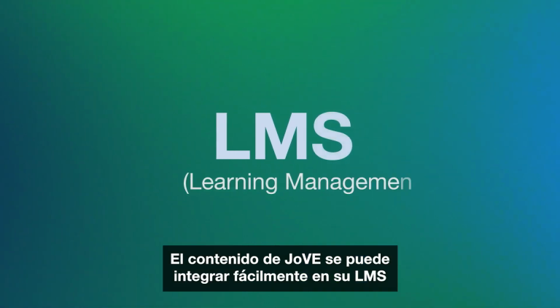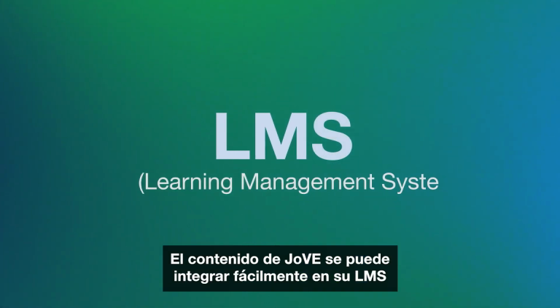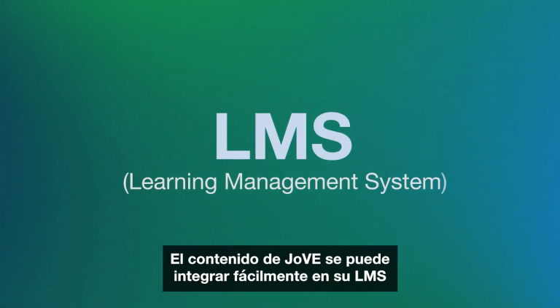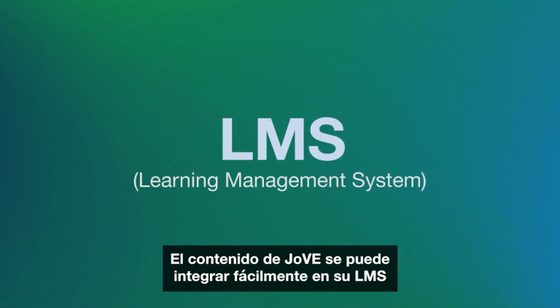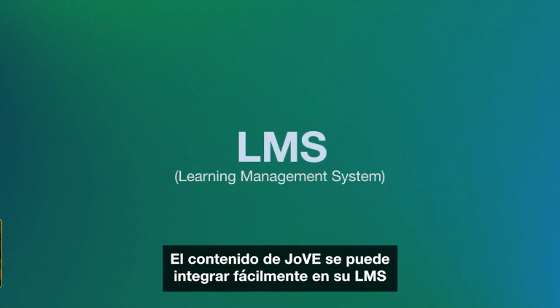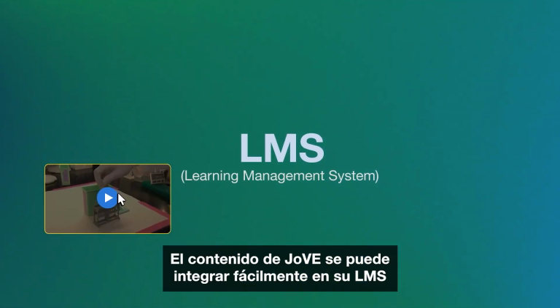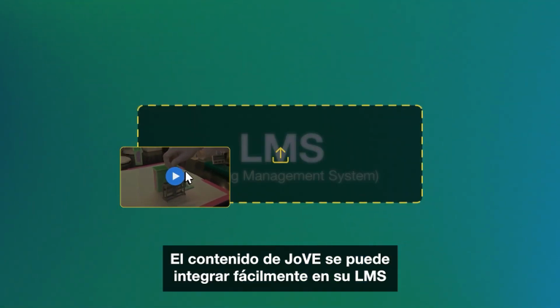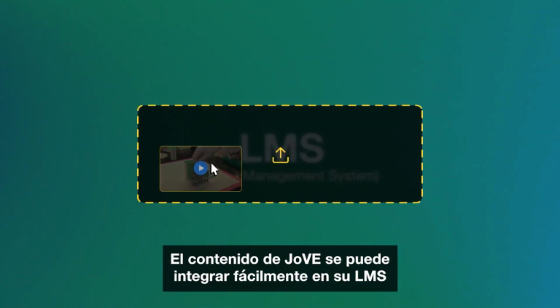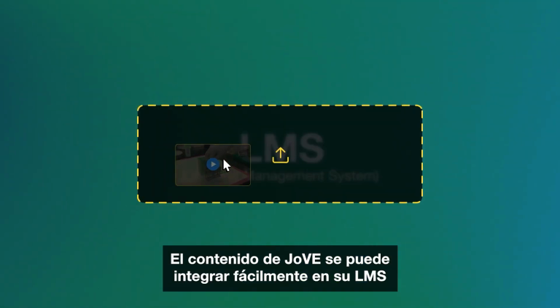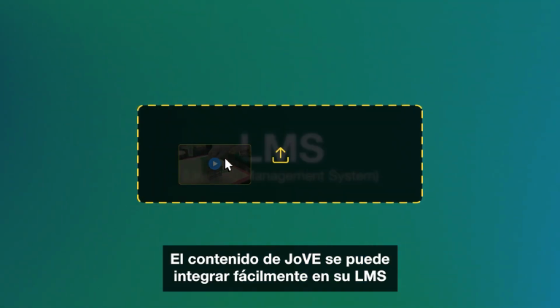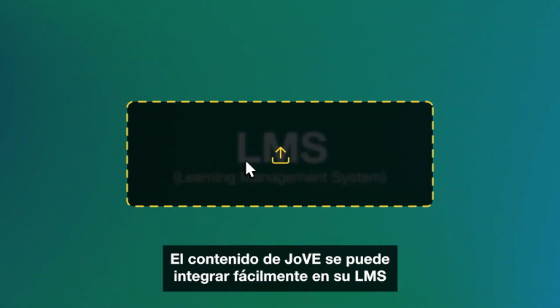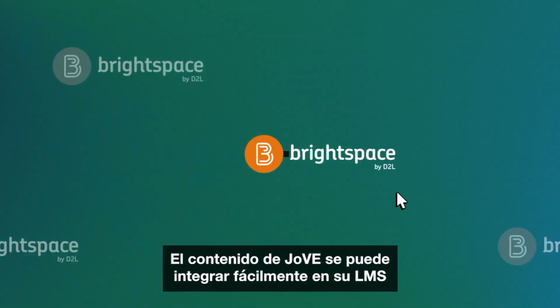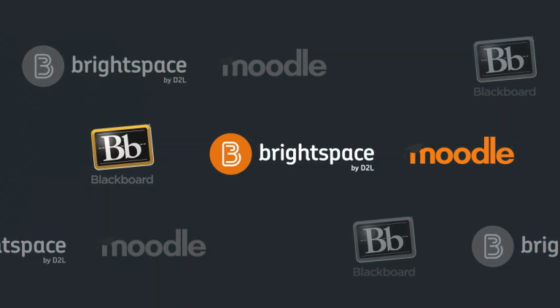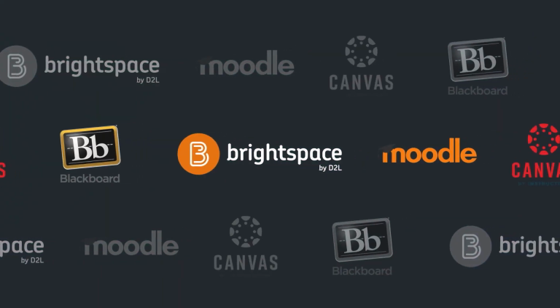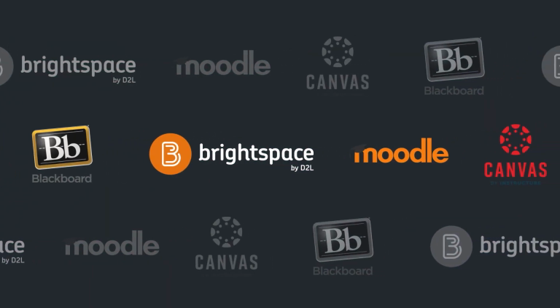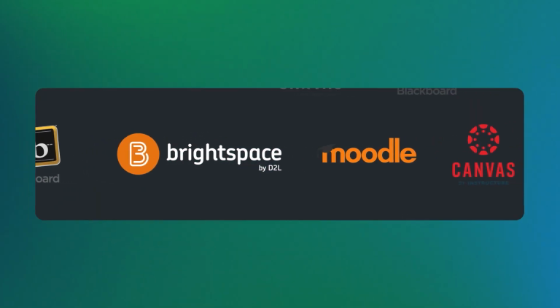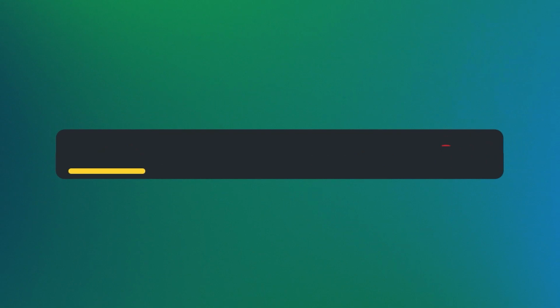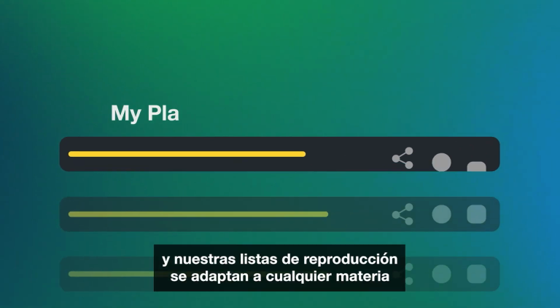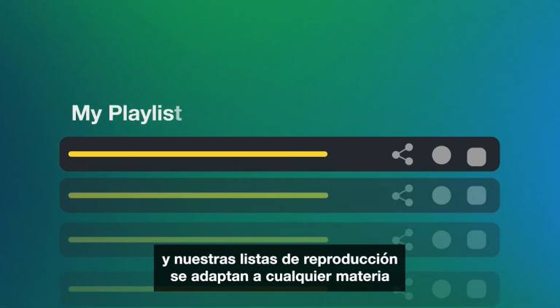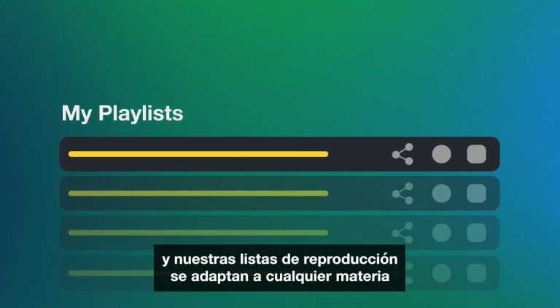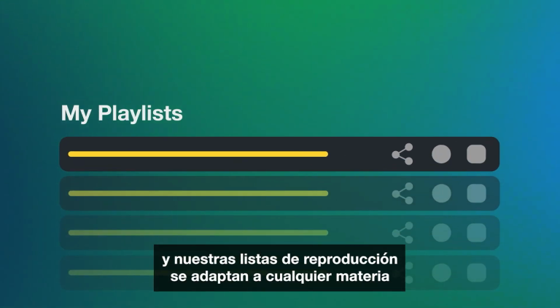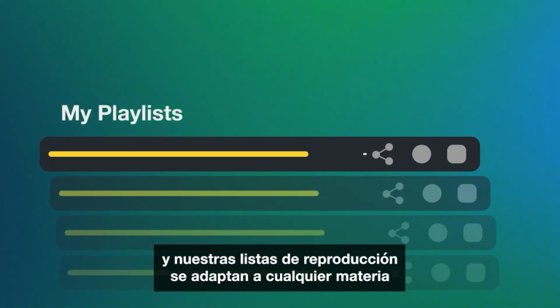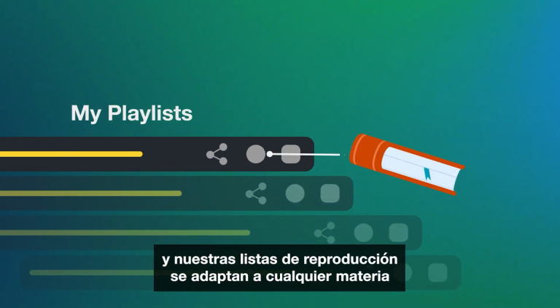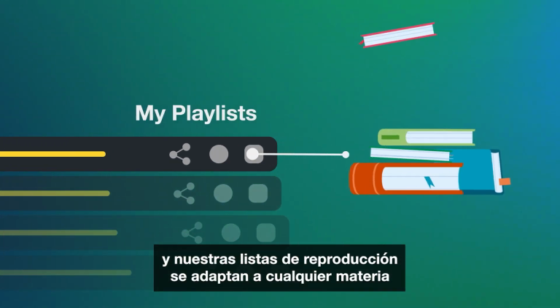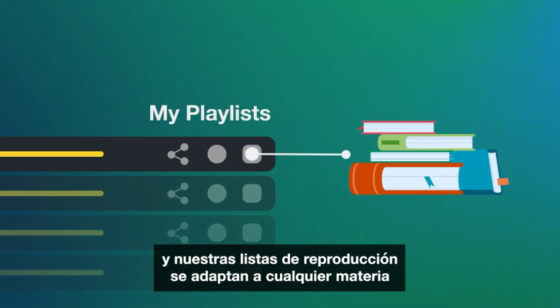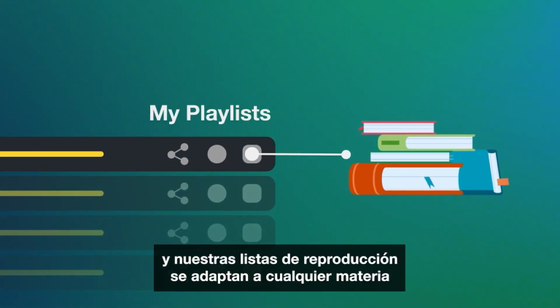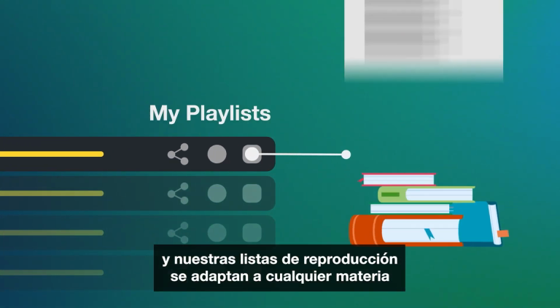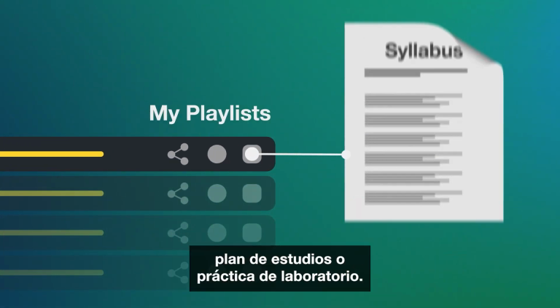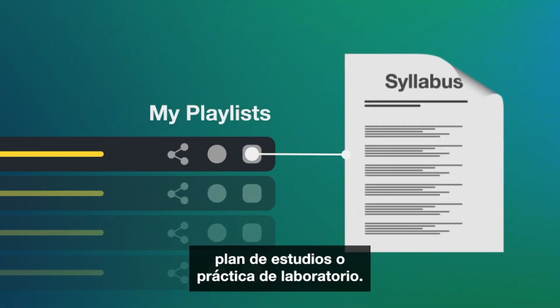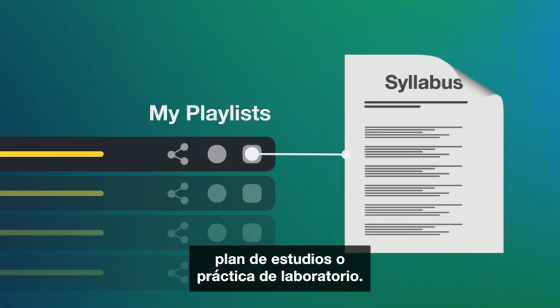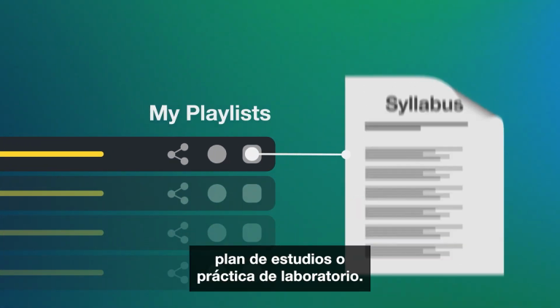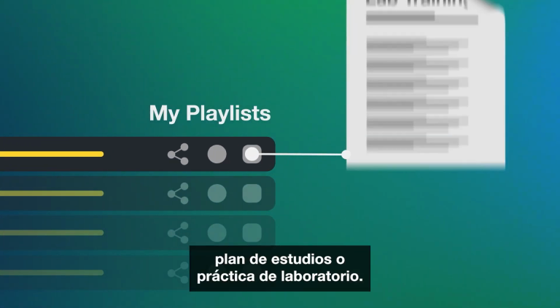Jove content can be easily embedded into your LMS, and our playlists align with any subject, syllabus, or lab training.